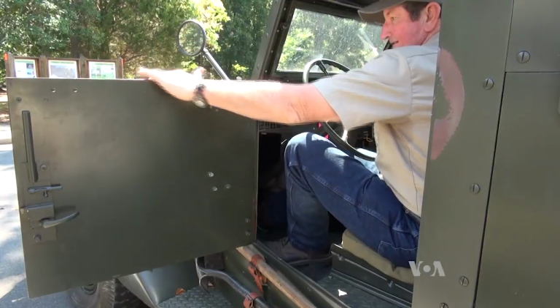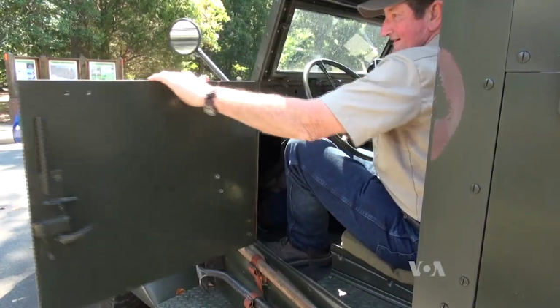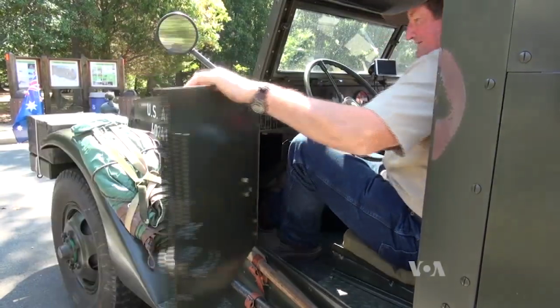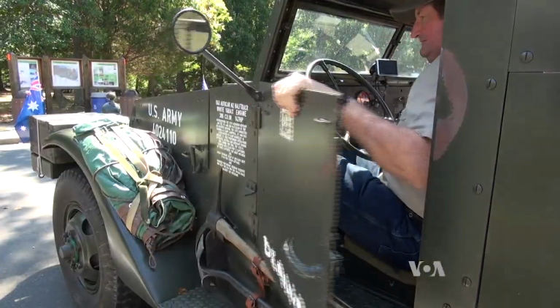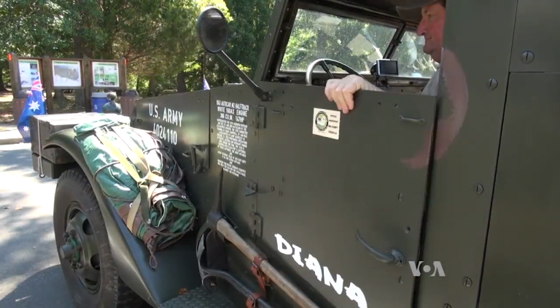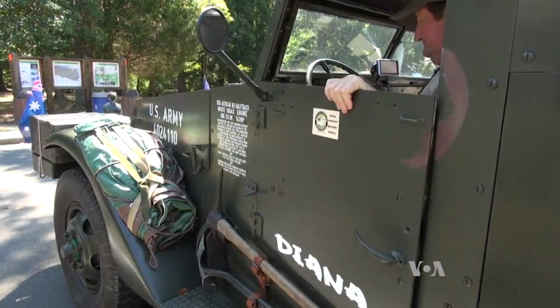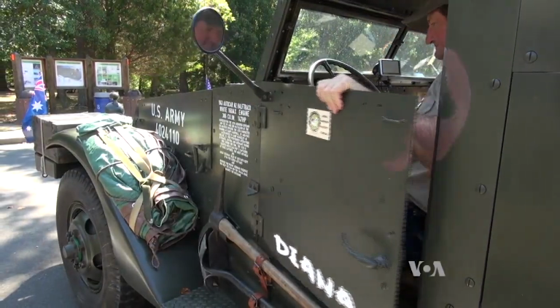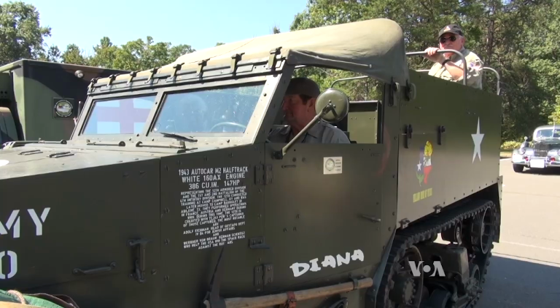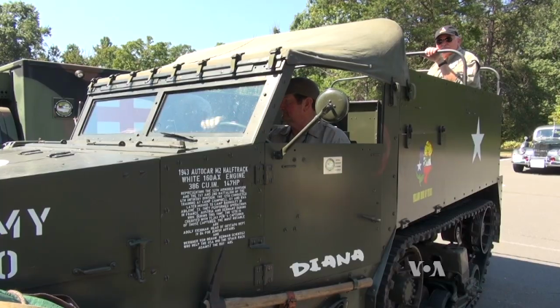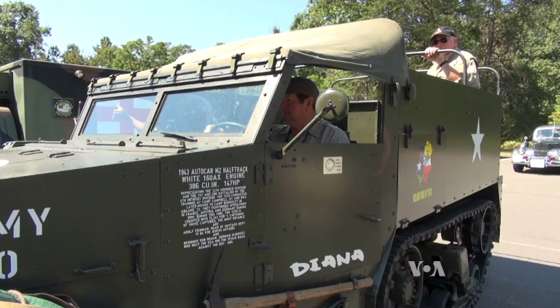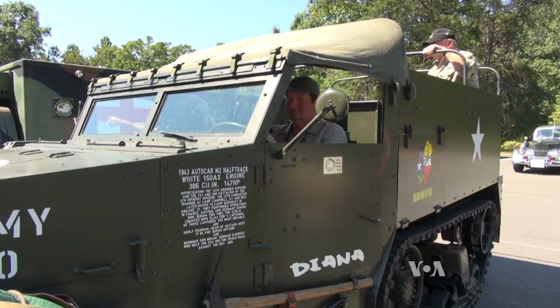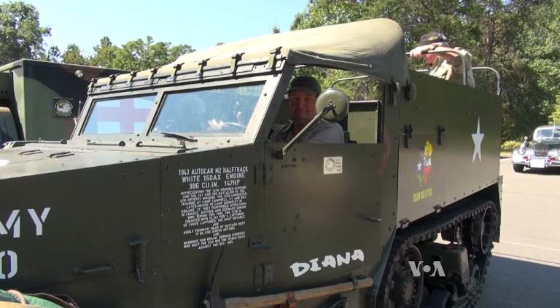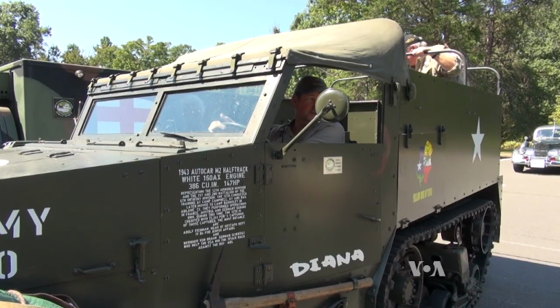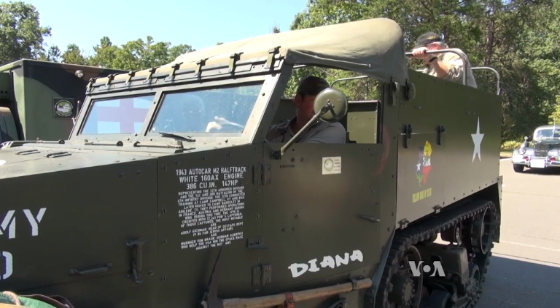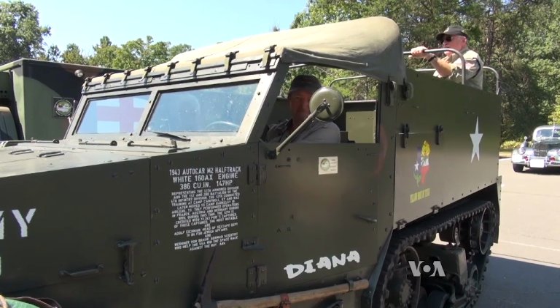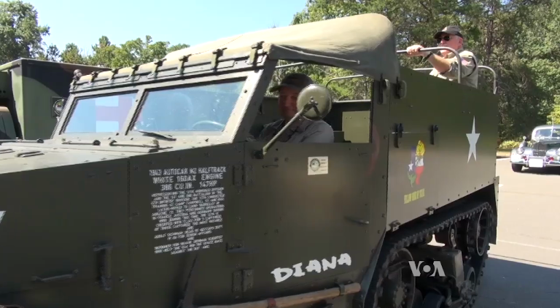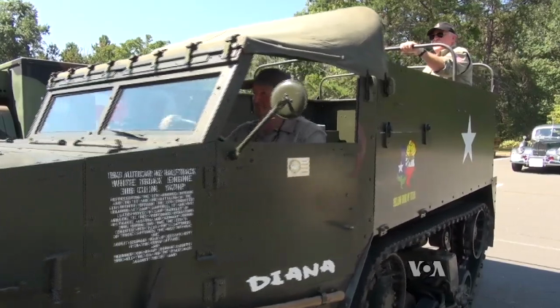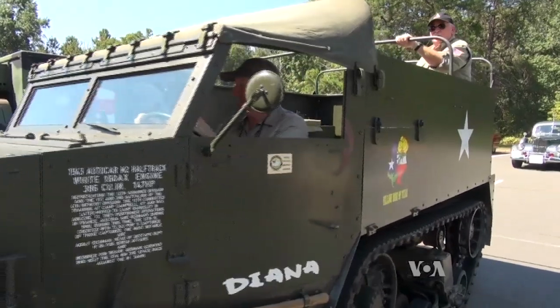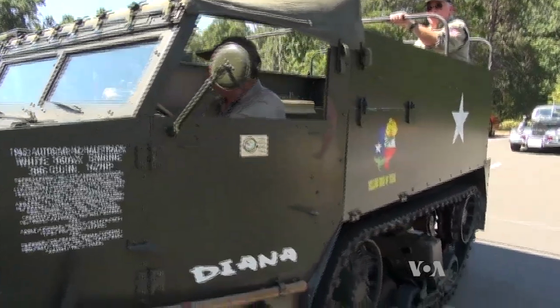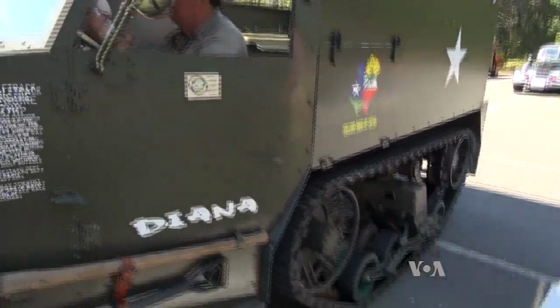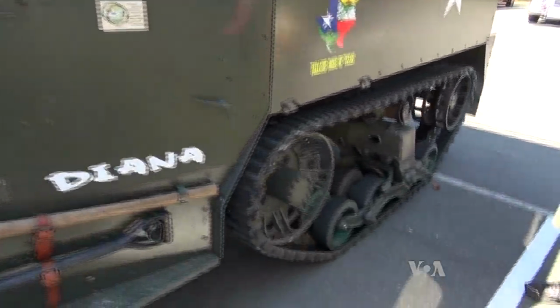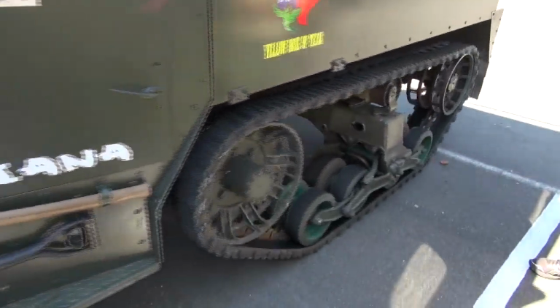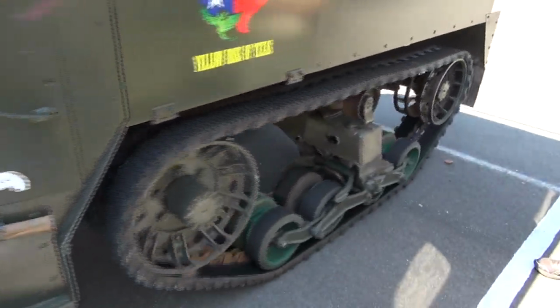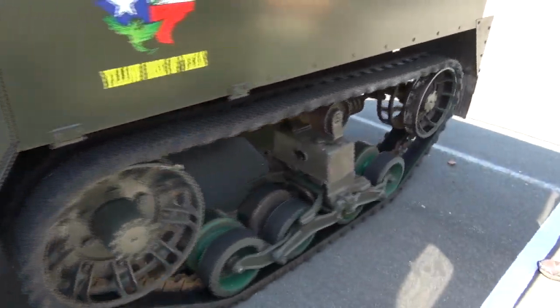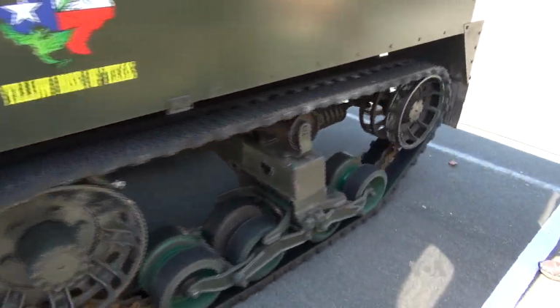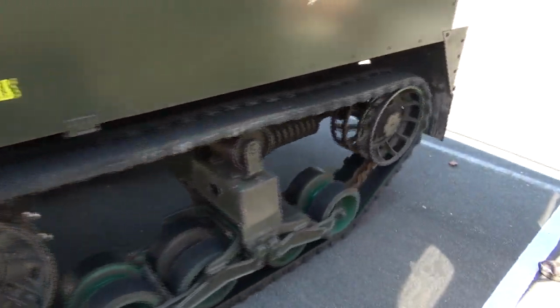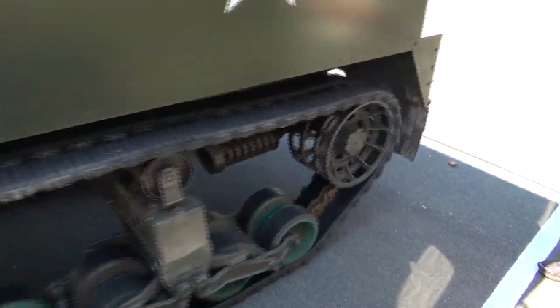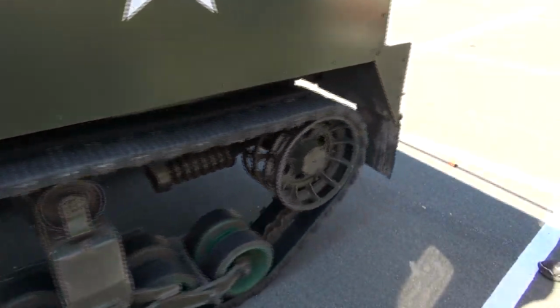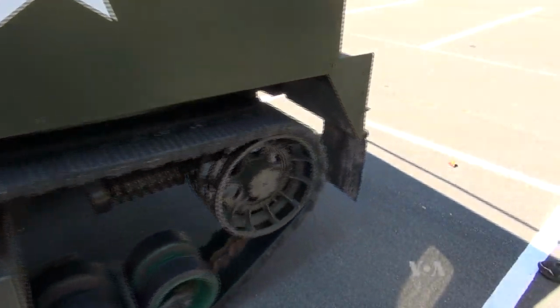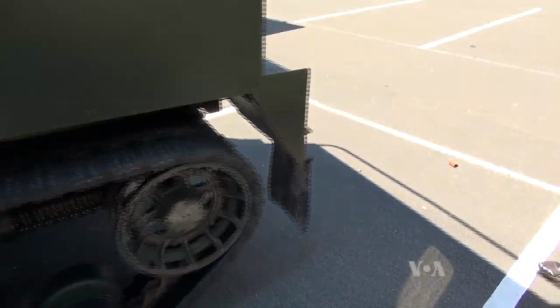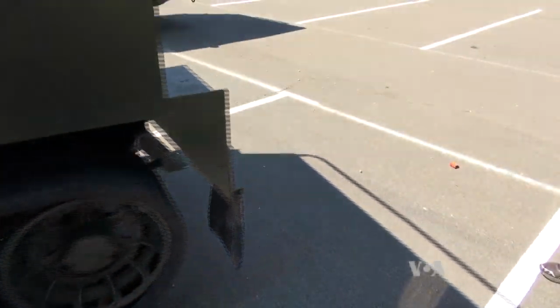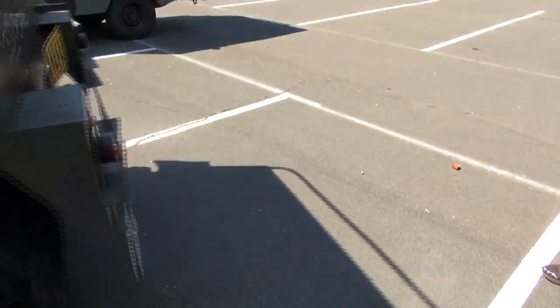Michael O'Sullivan is from Australia. This is a 1941 half-track. It was used in World War II. This is the only armored vehicle on the convoy.